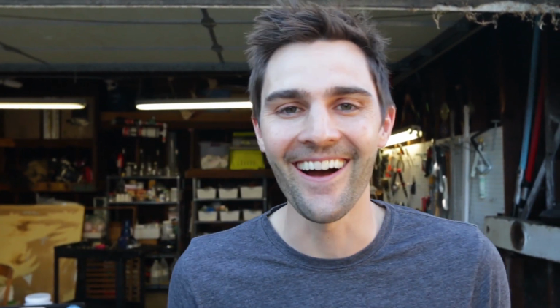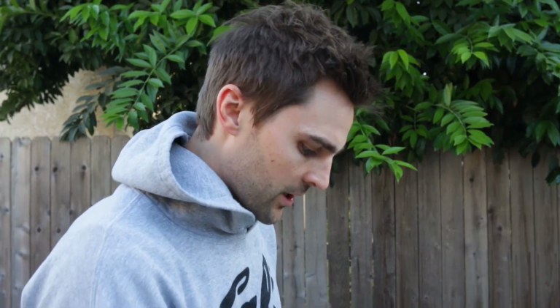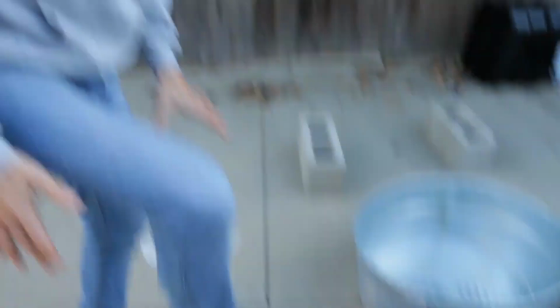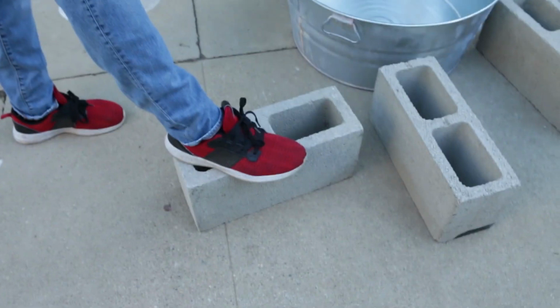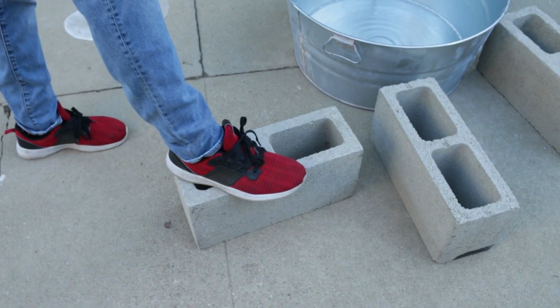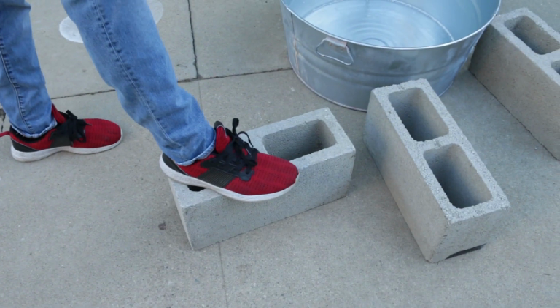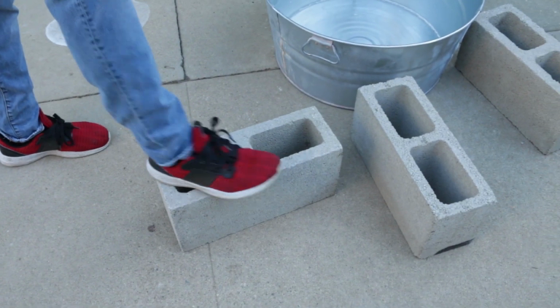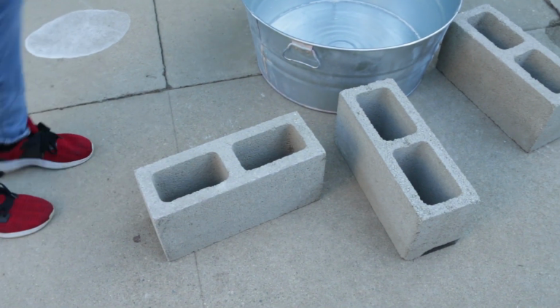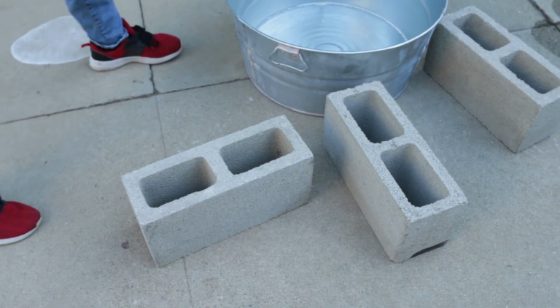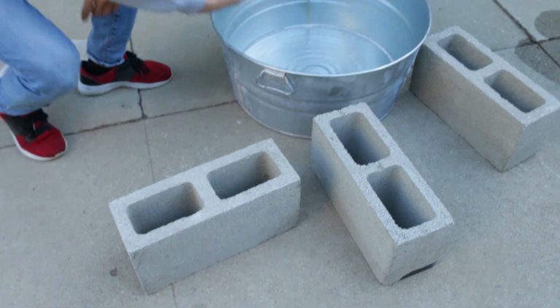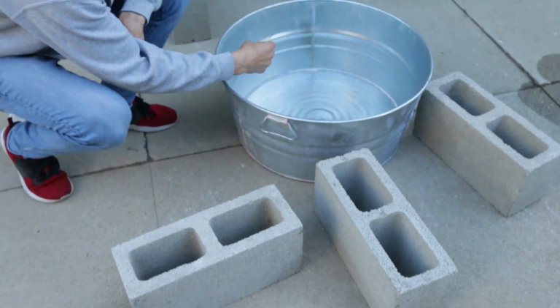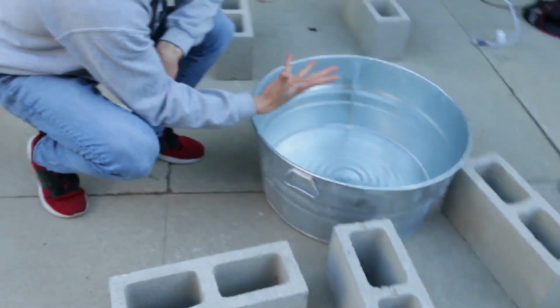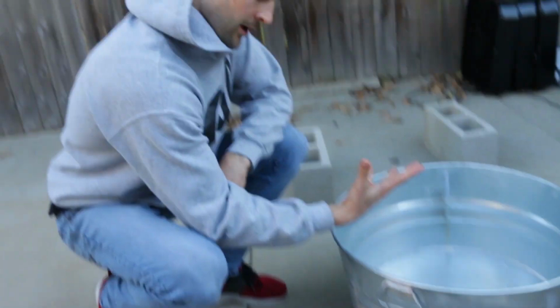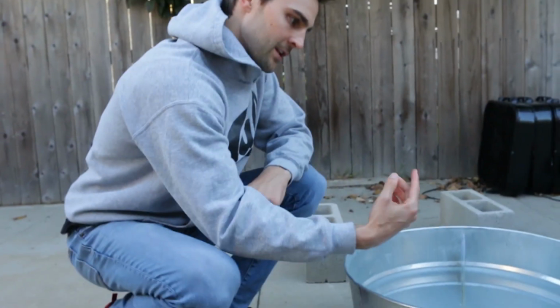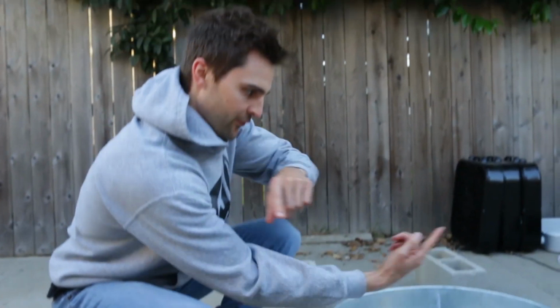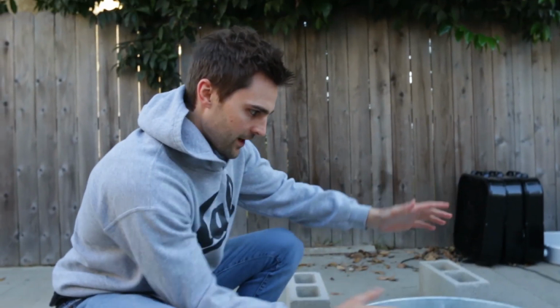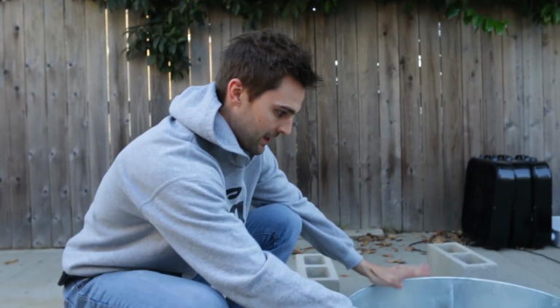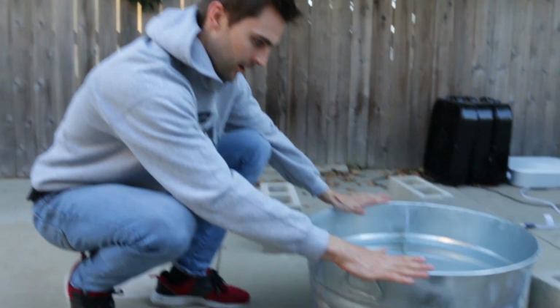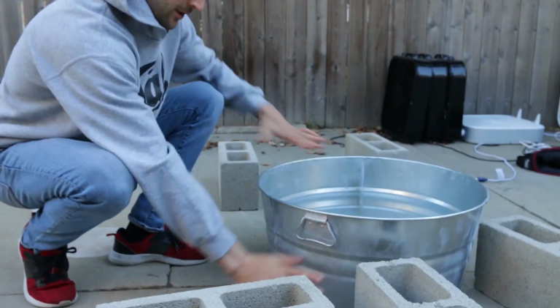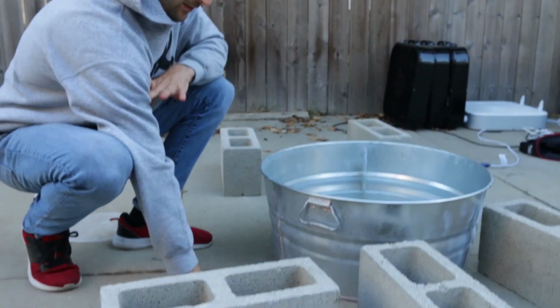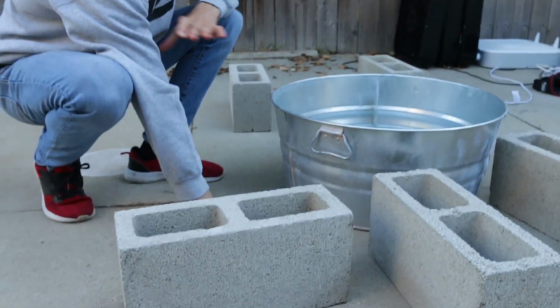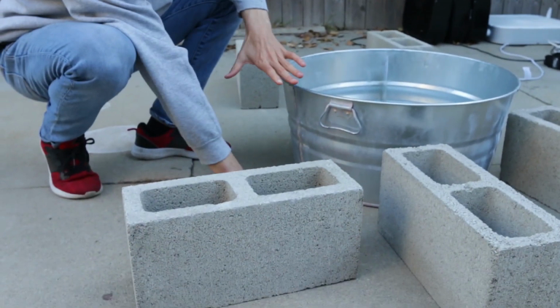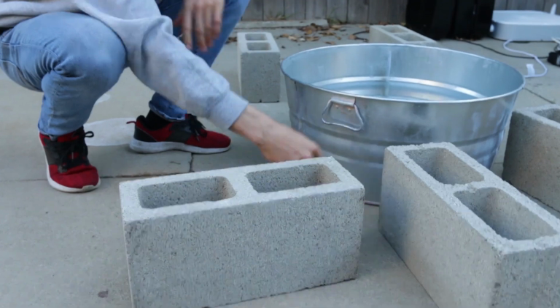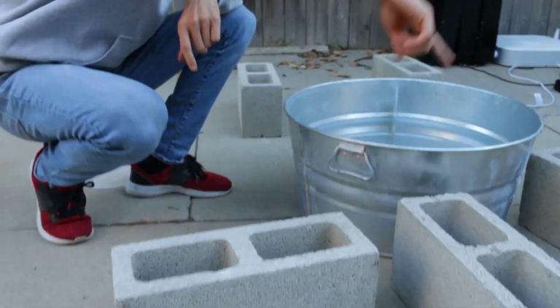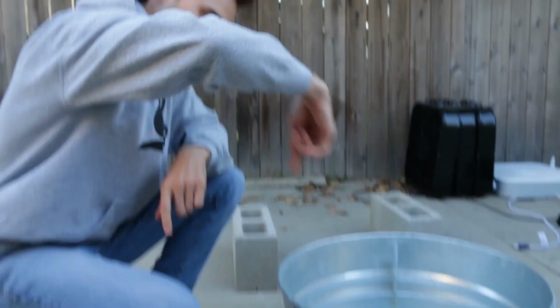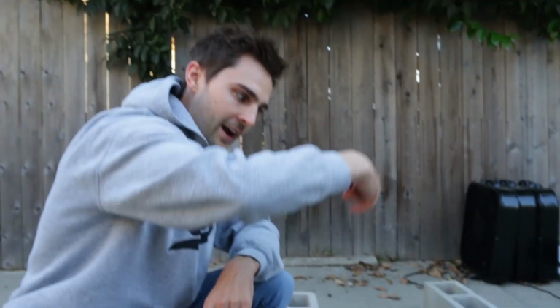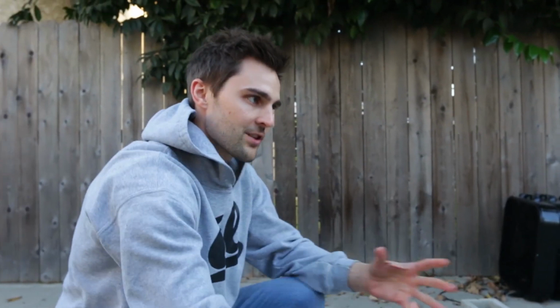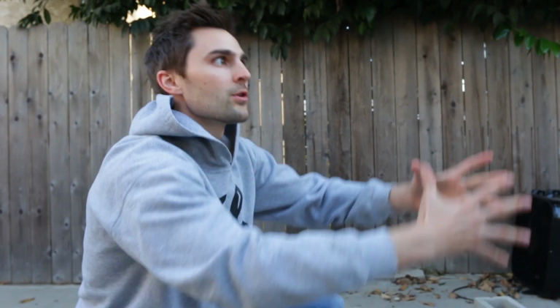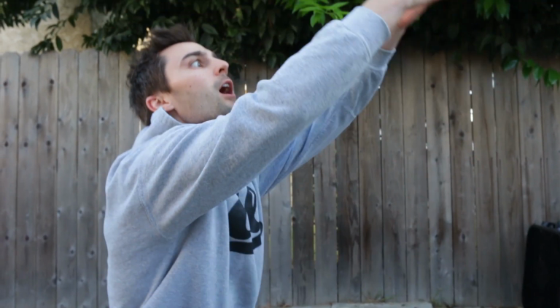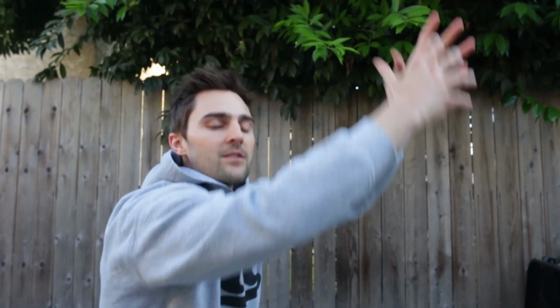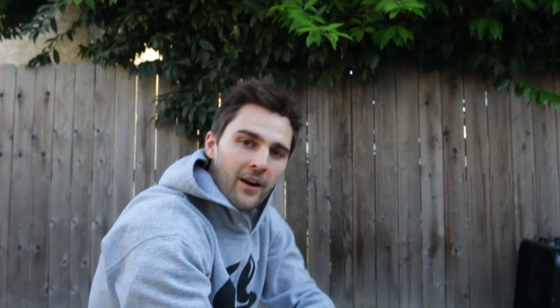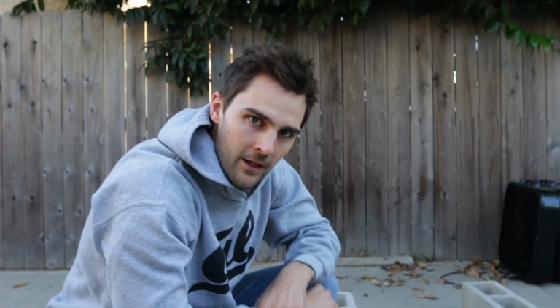We're going to be using the cinder blocks because as the fire is going, we need to create the vortex up here, not too far down, or else it doesn't catch the fire and actually bring it up into the fire tornado.